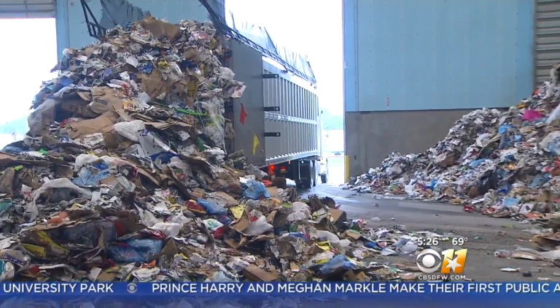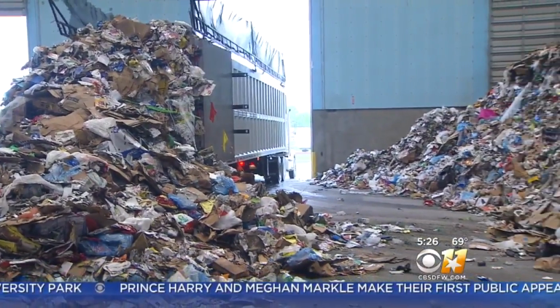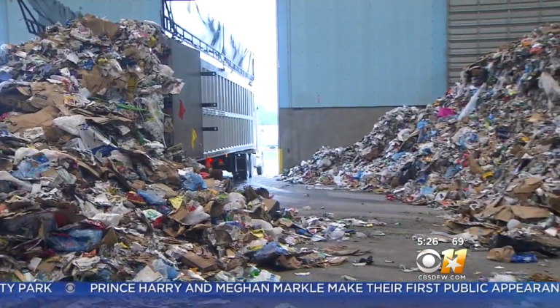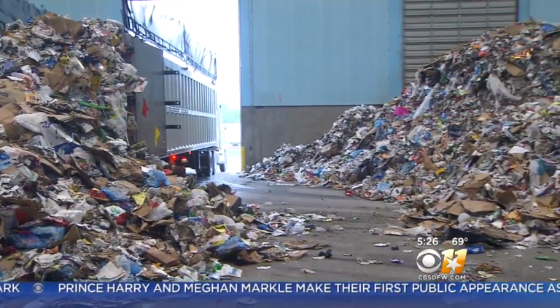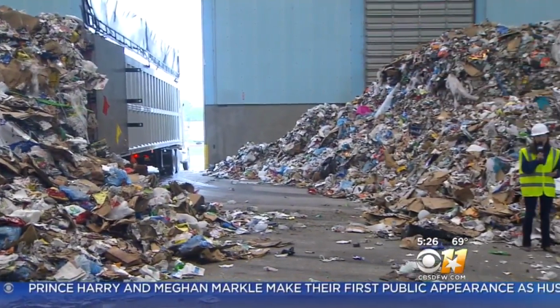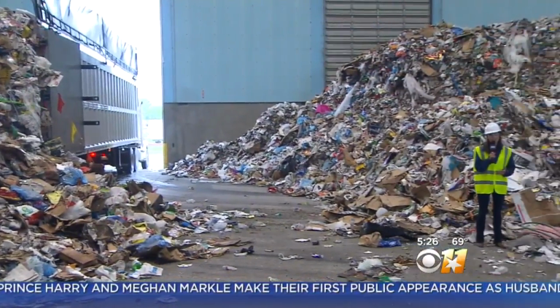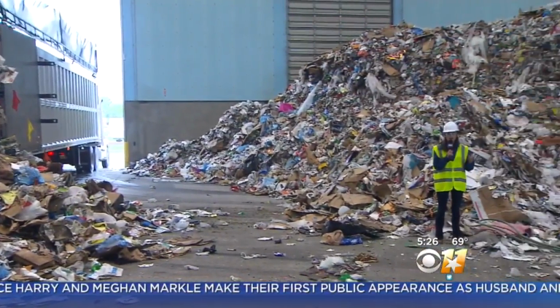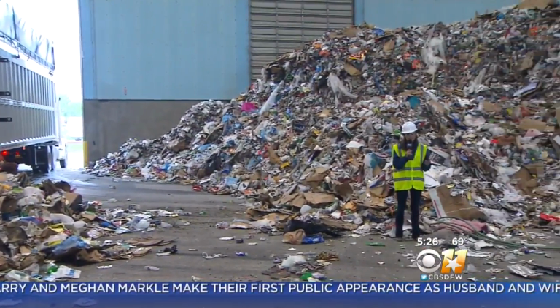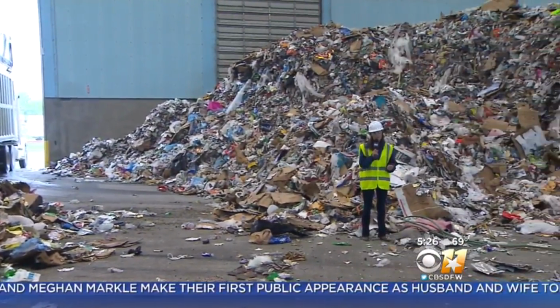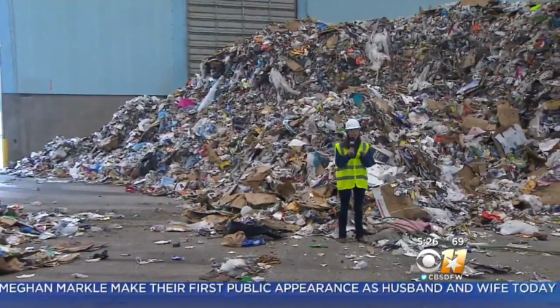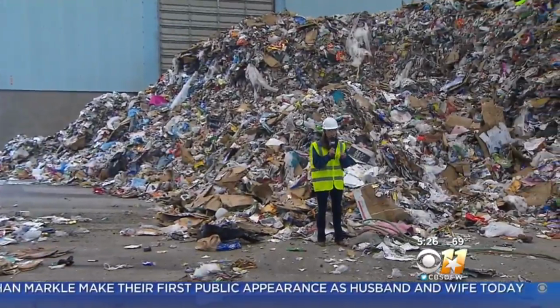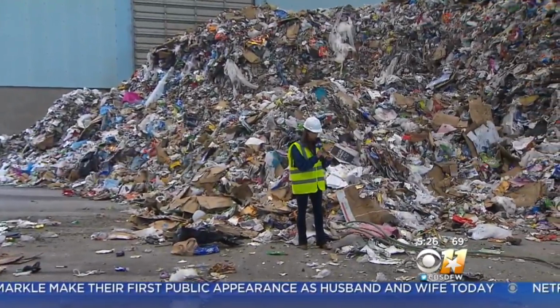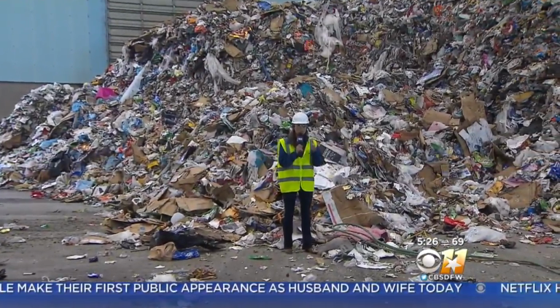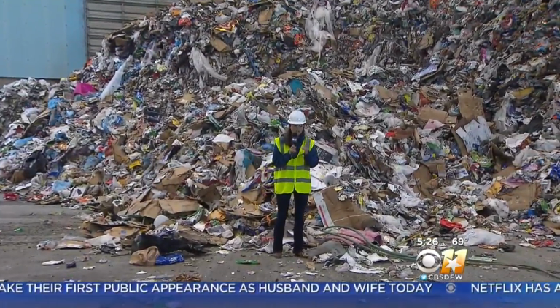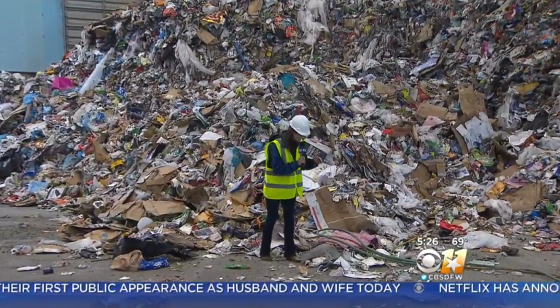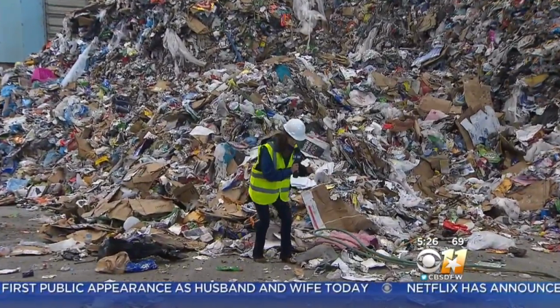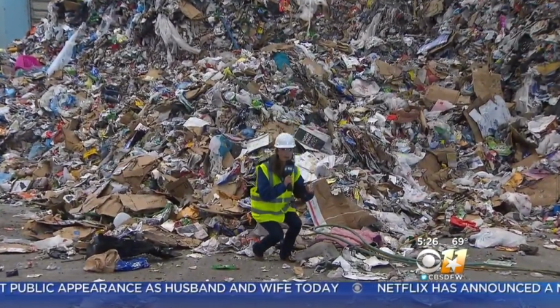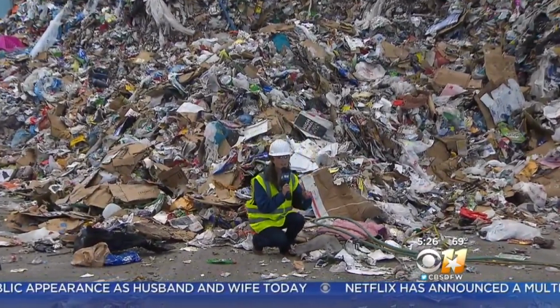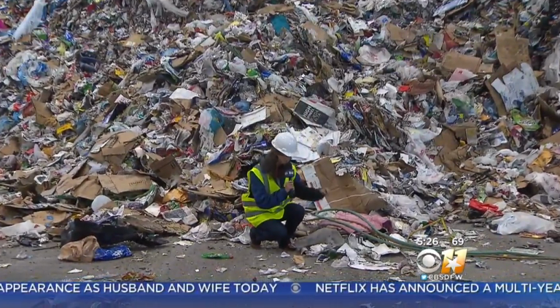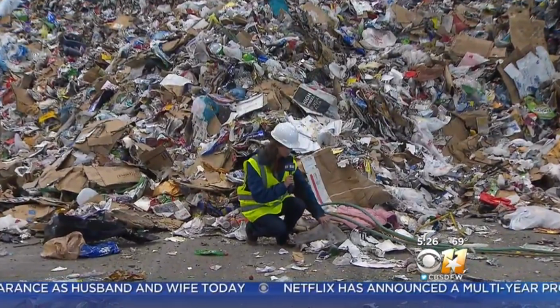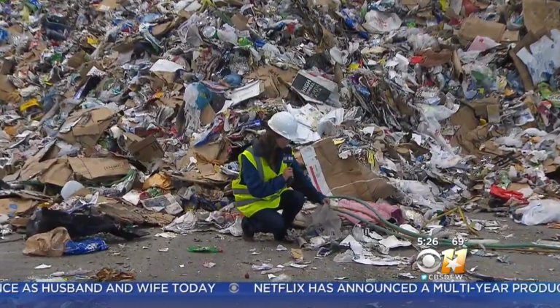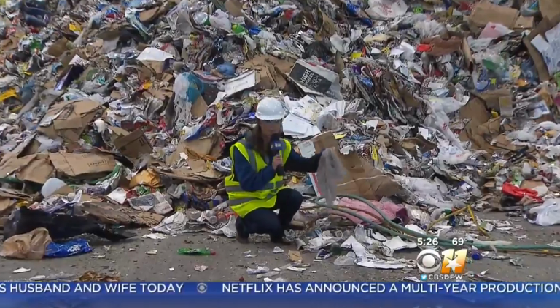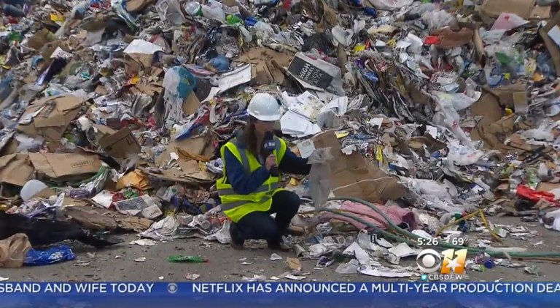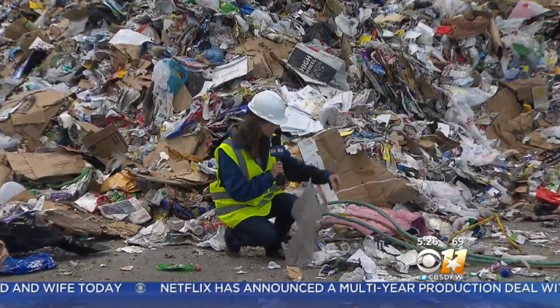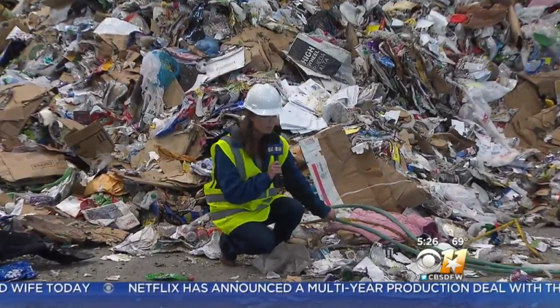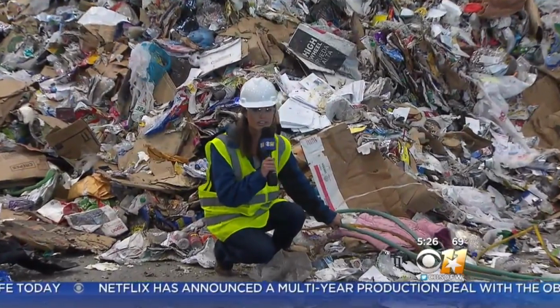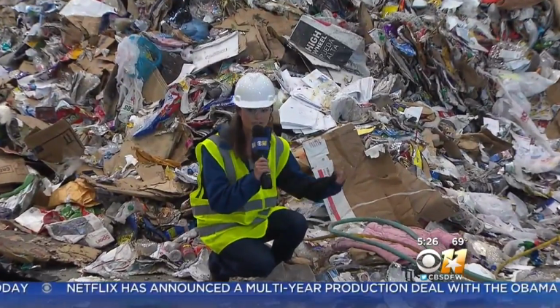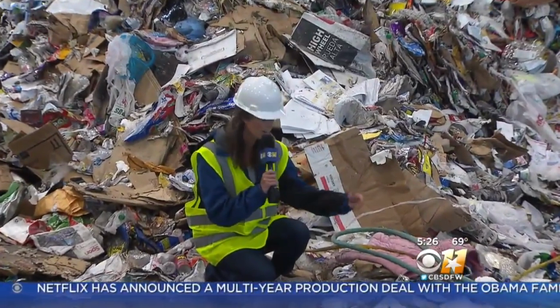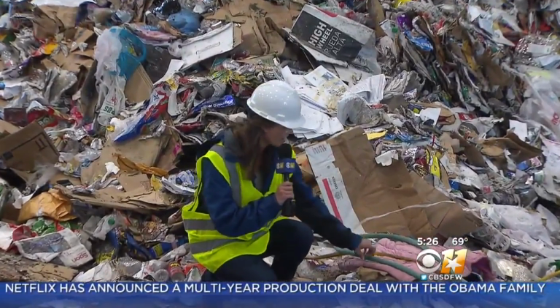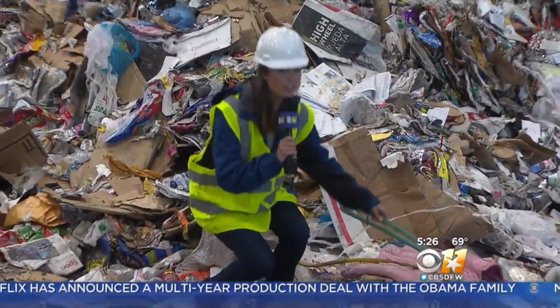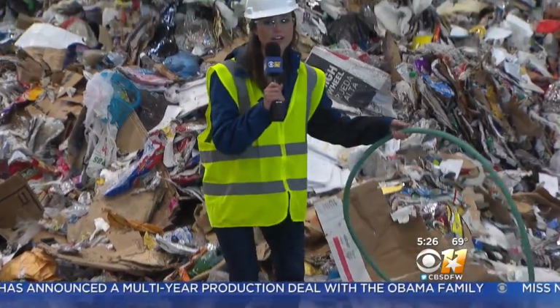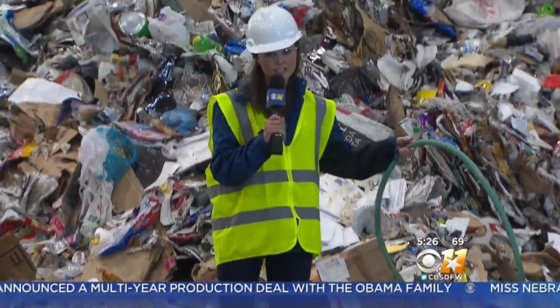While most of these items that are taken to the recycling processing plant are recyclable, not all of them are. Be sure that you're not adding to that pile of do-nots. That would include things like plastic bags, material like fabric, and even garden hoses.